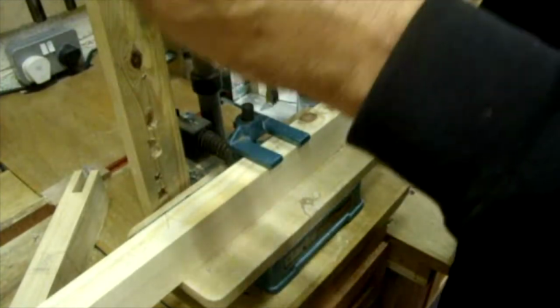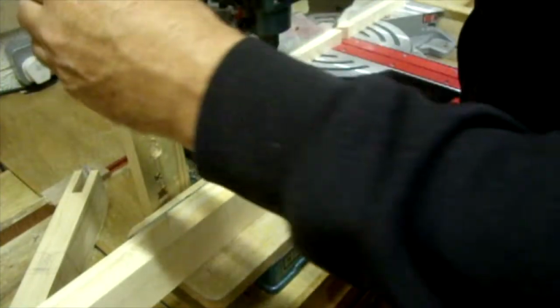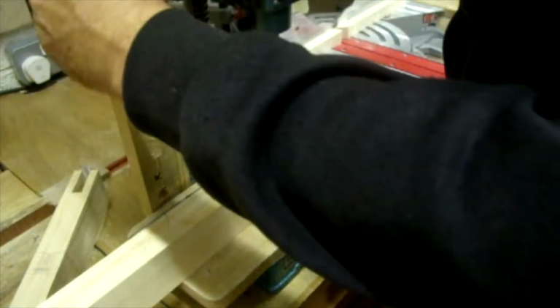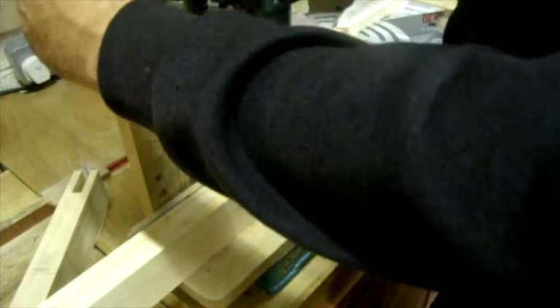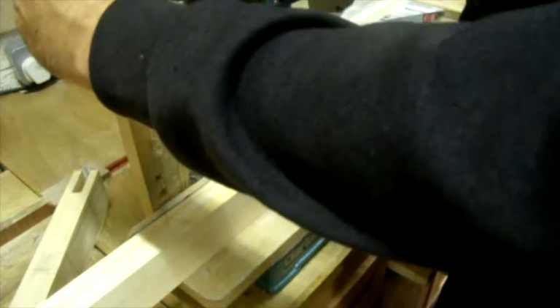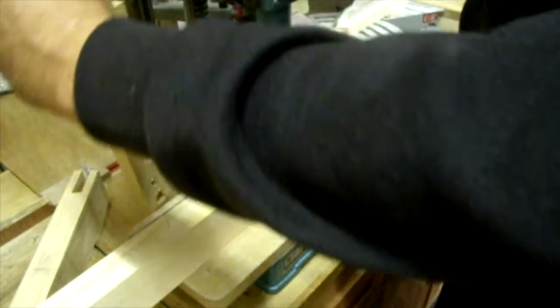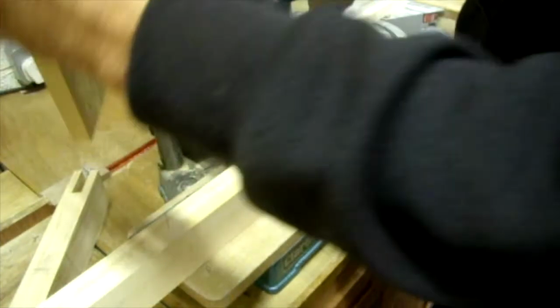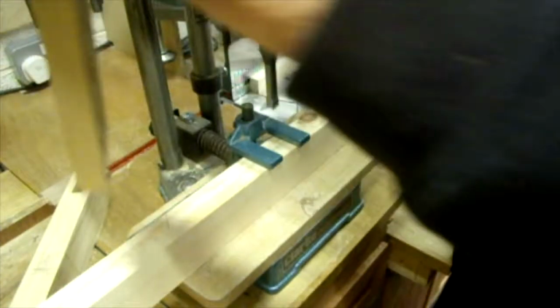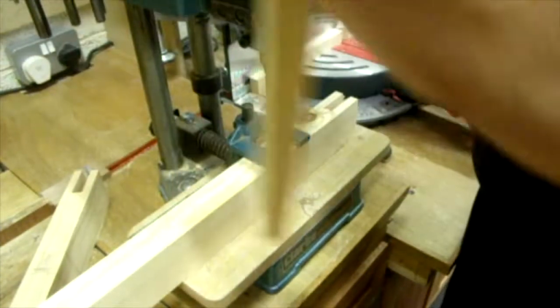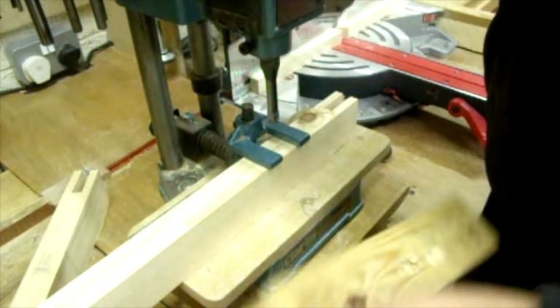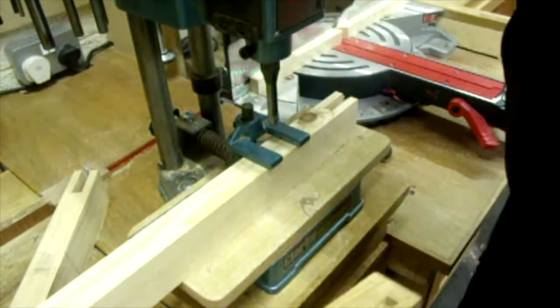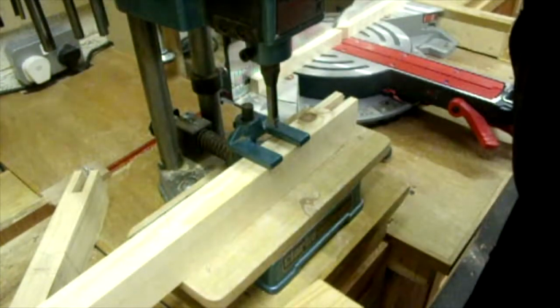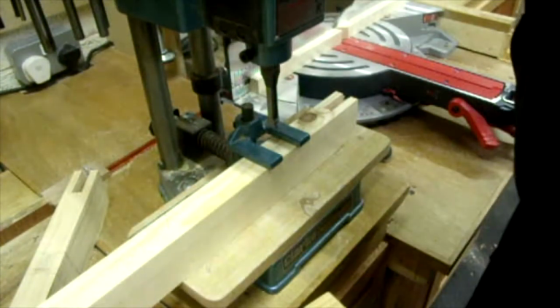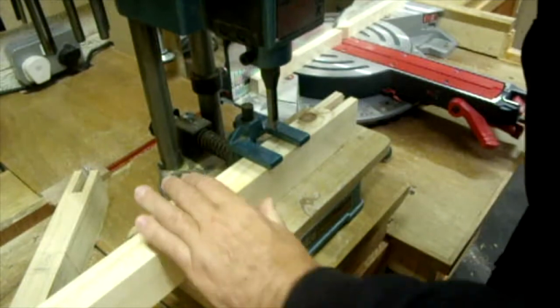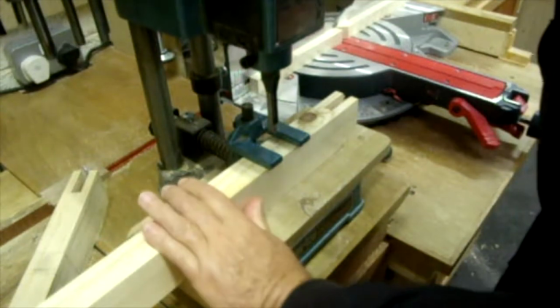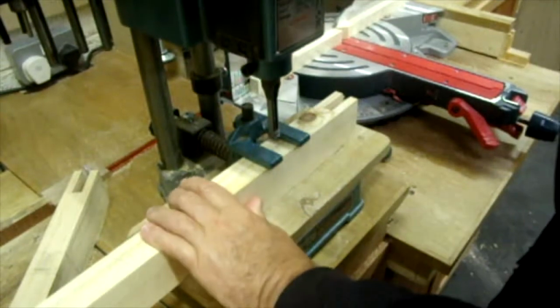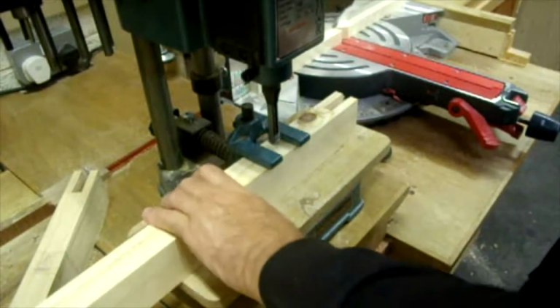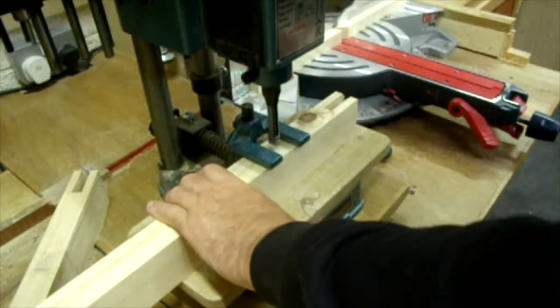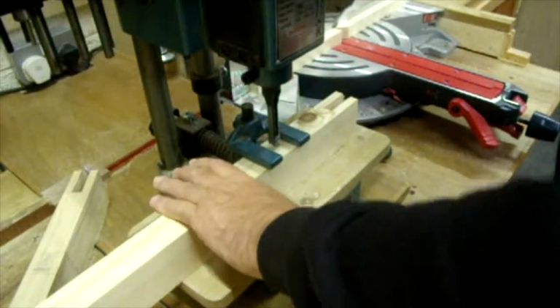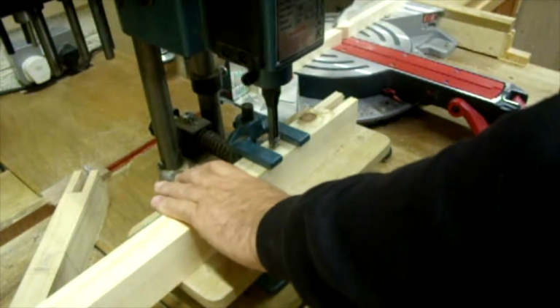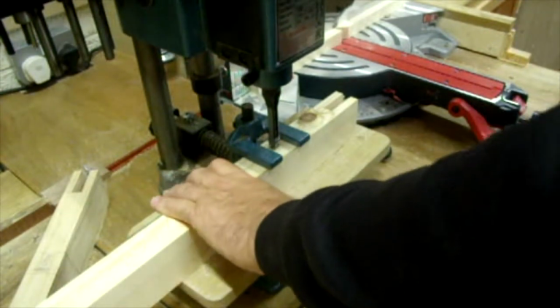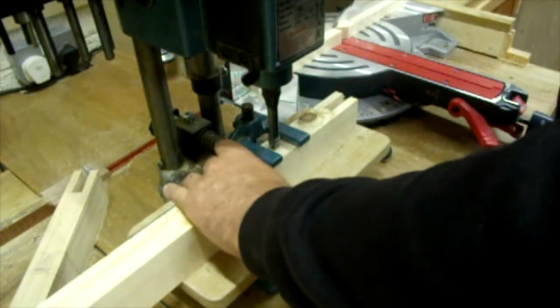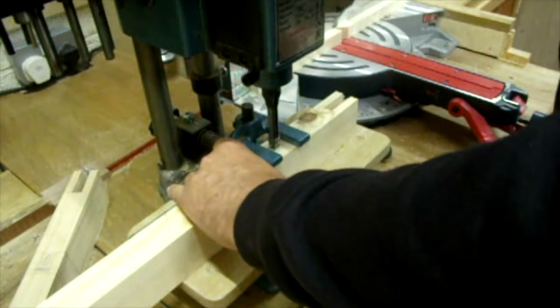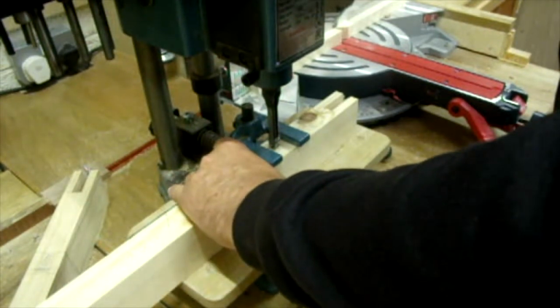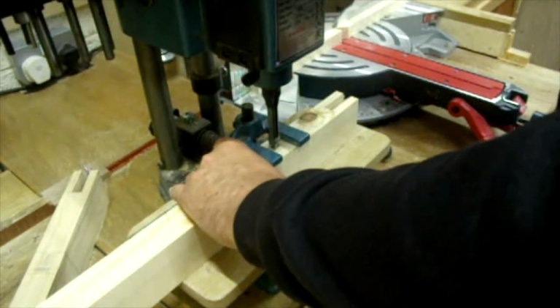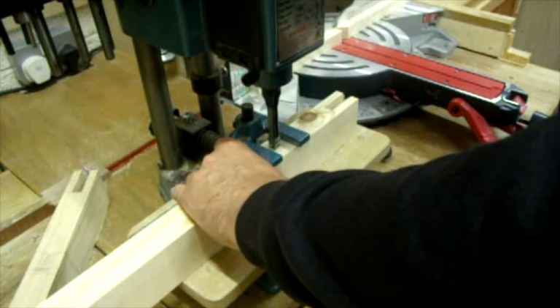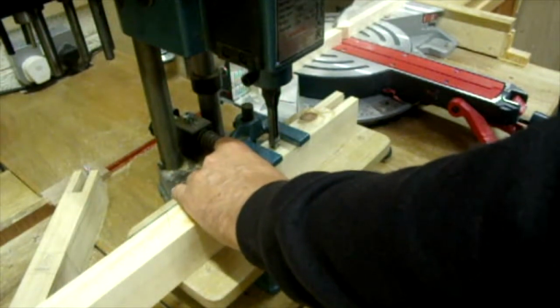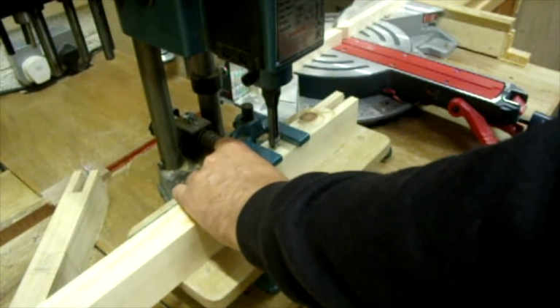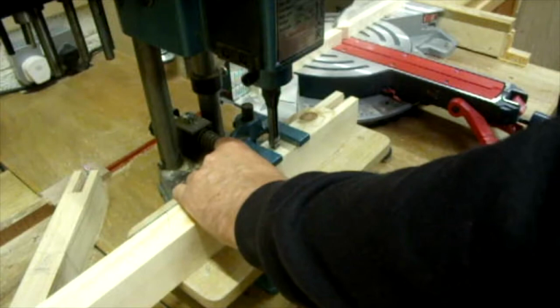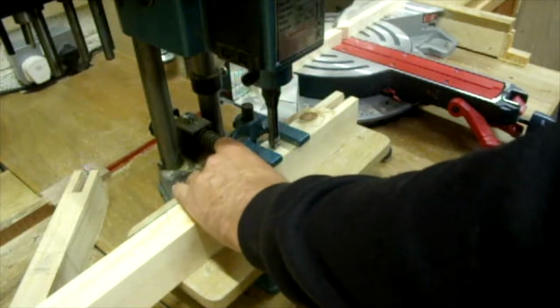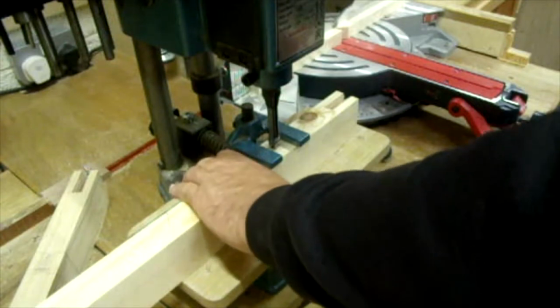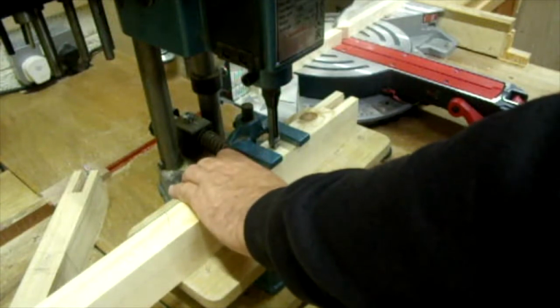Here I'm using the mortising machine to start creating the mortises. I'll go straight through and then shape them to the curve afterwards.